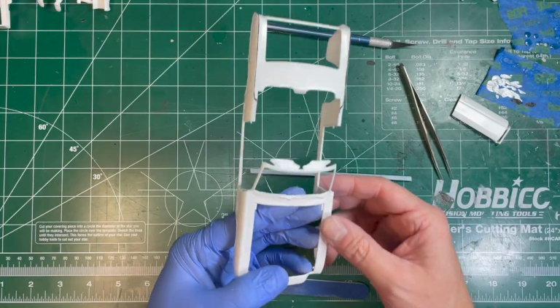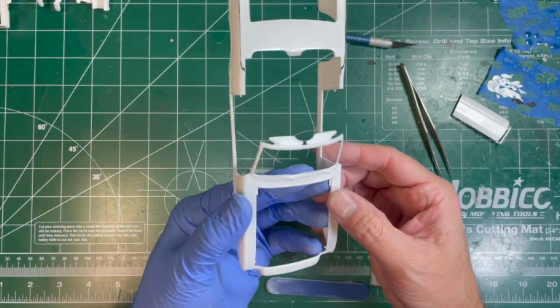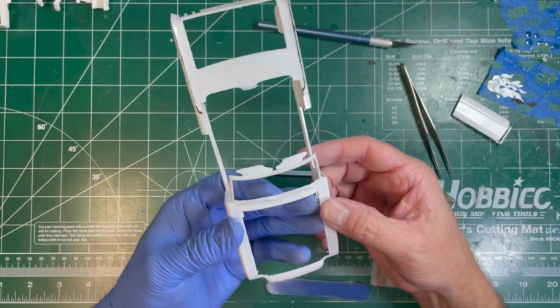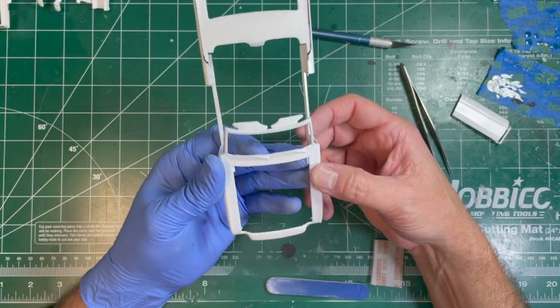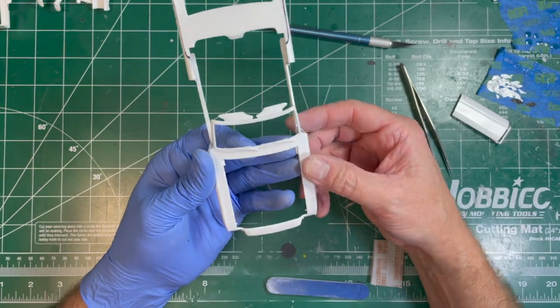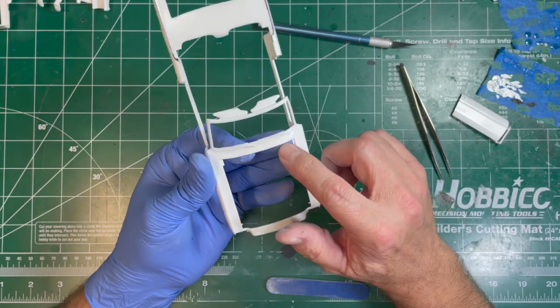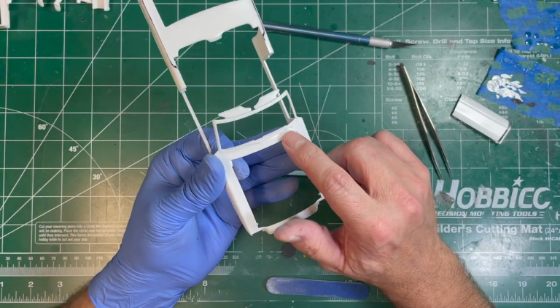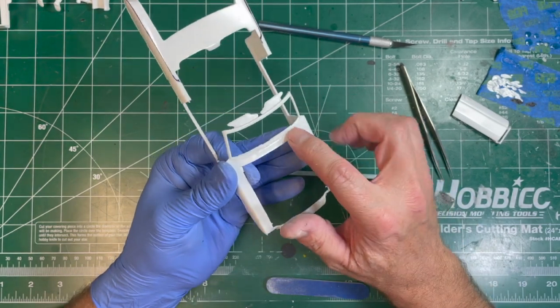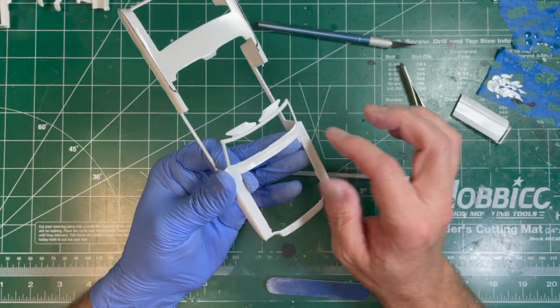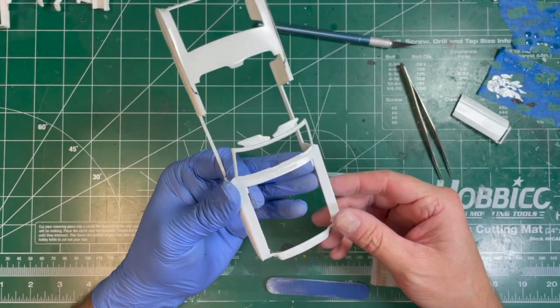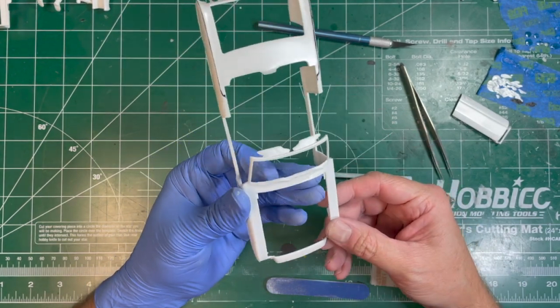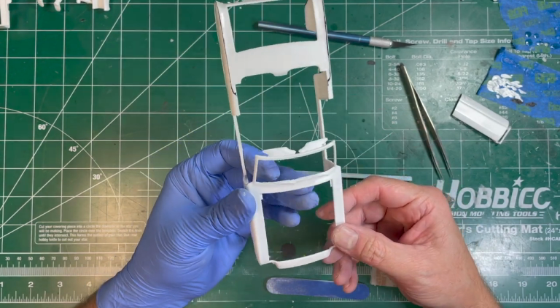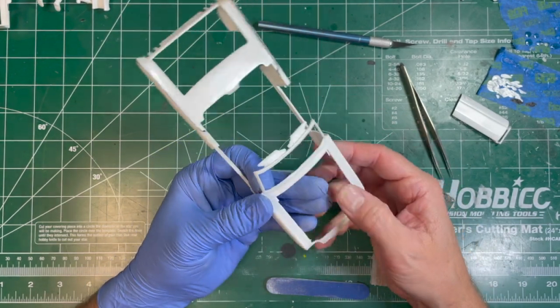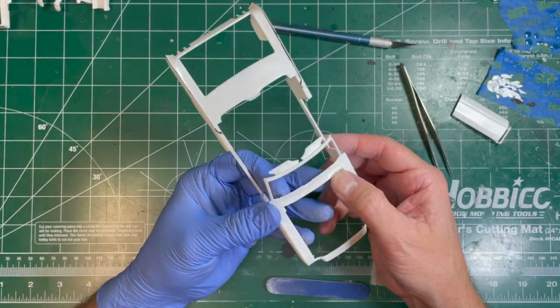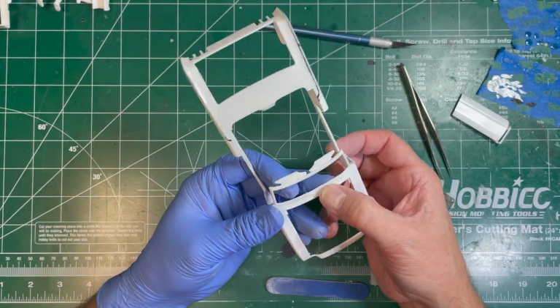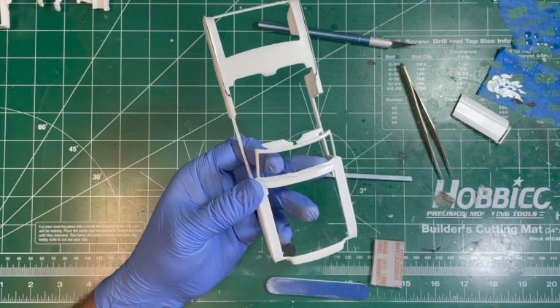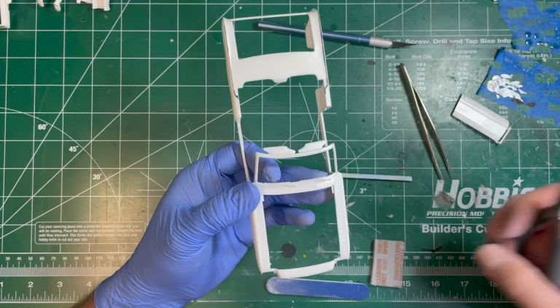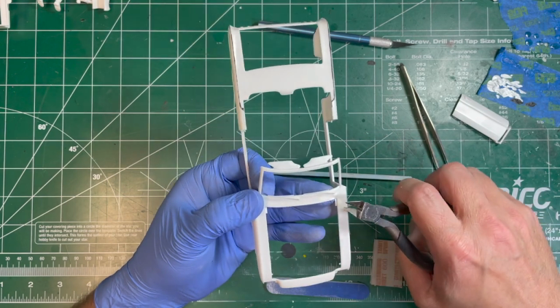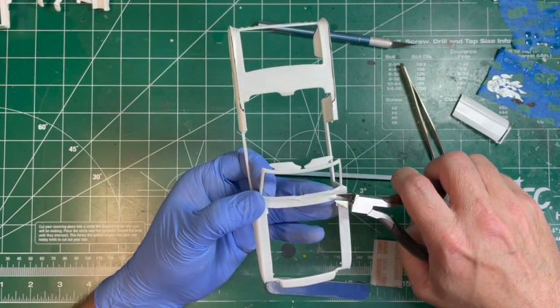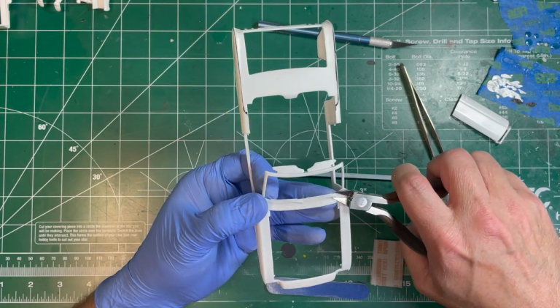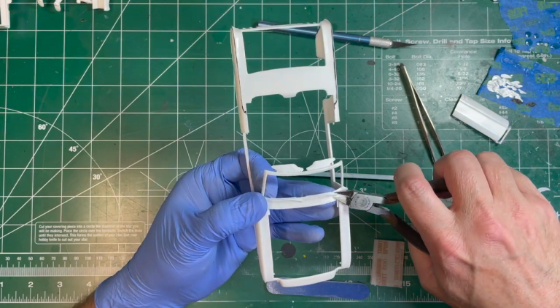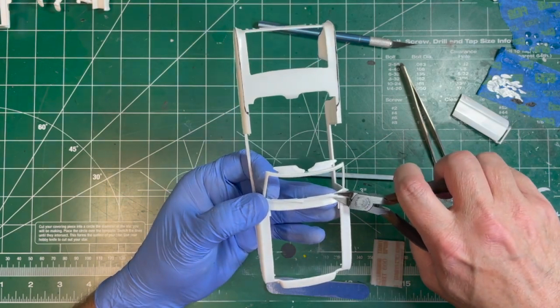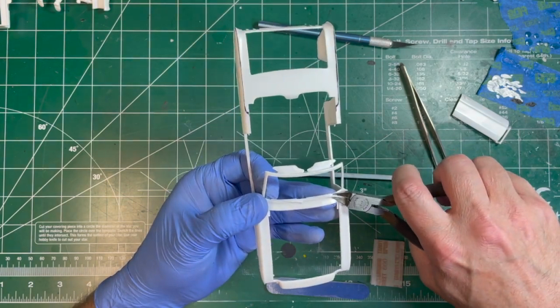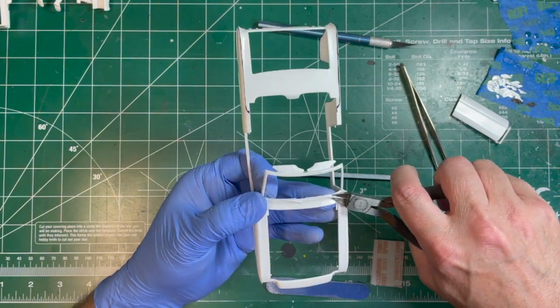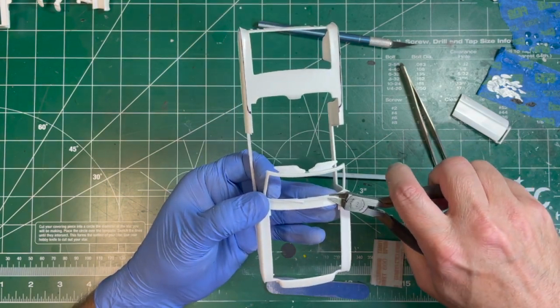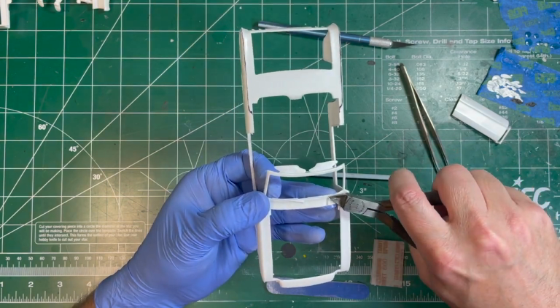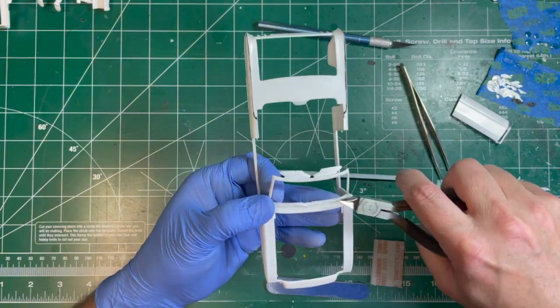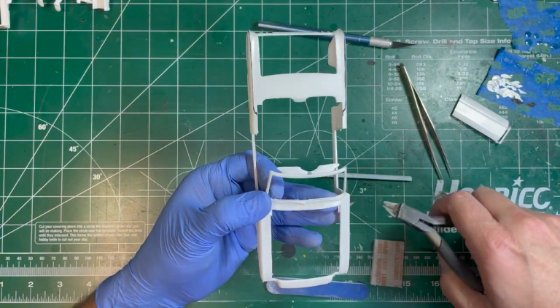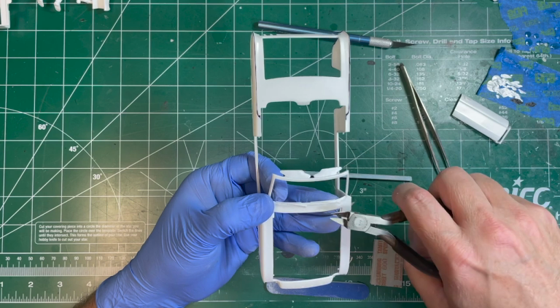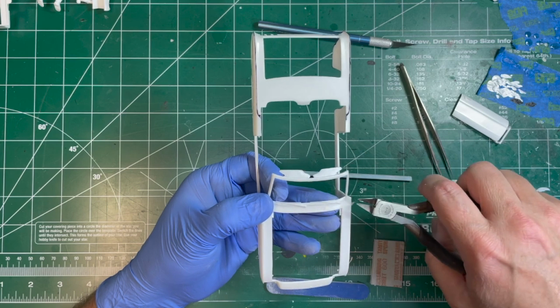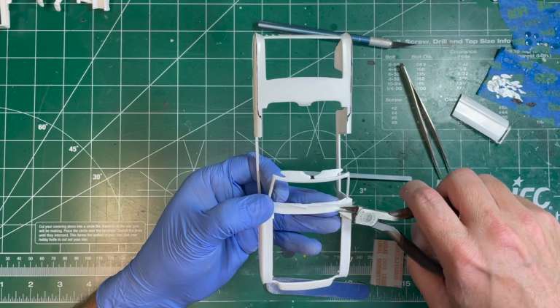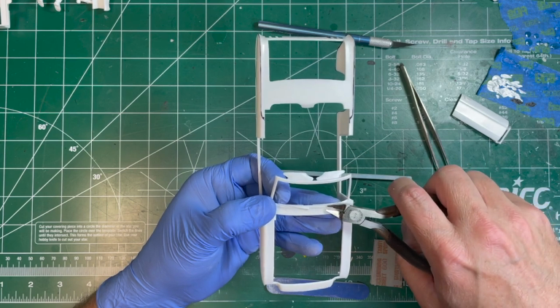Another thing that the client asked was that I remove the windshield wipers — he had some other ones he wanted to add. So we're just going to cut those off, smooth them down, and then add the ones he wants later.